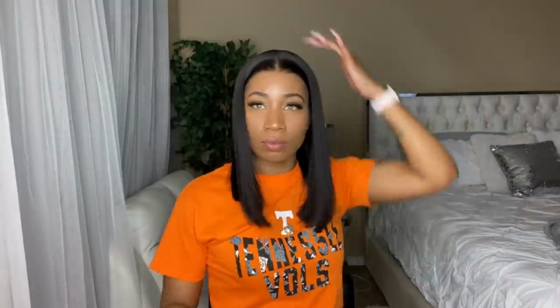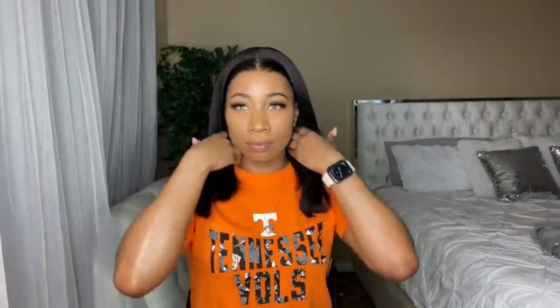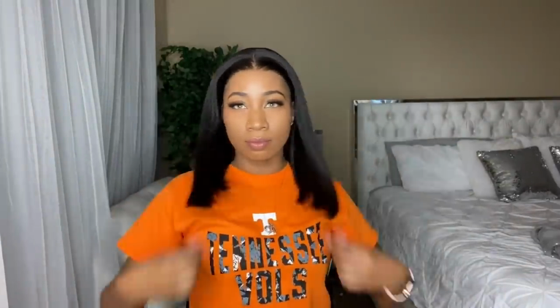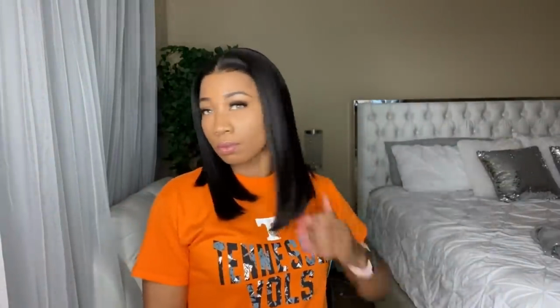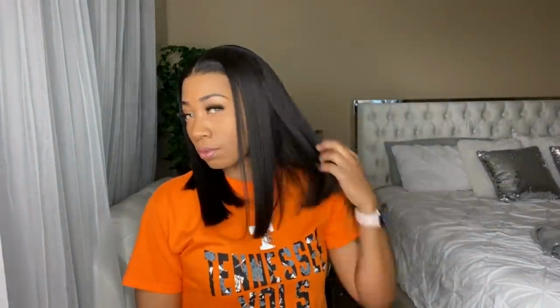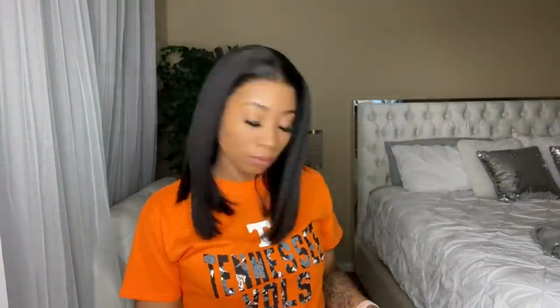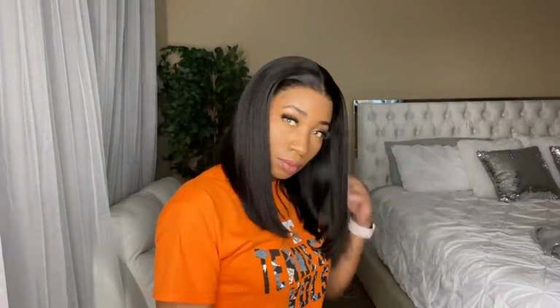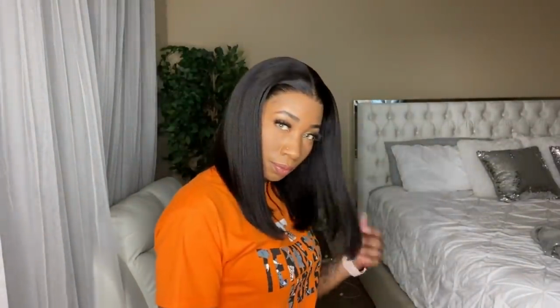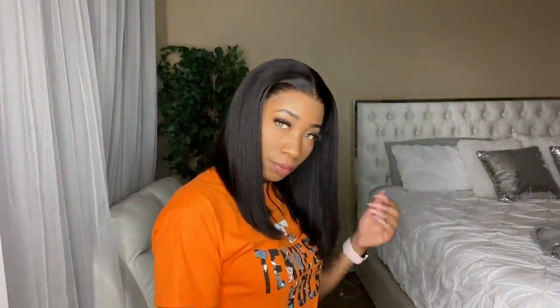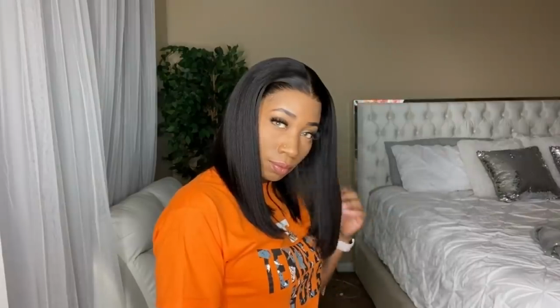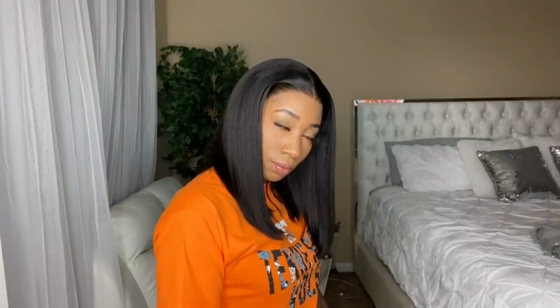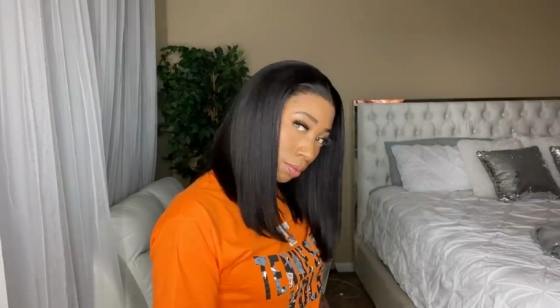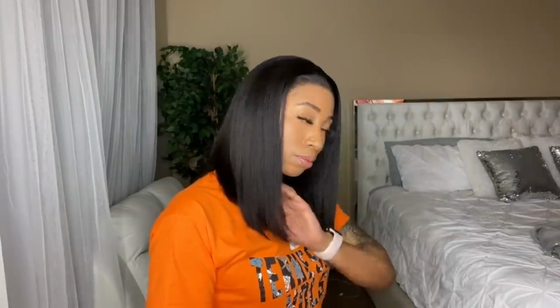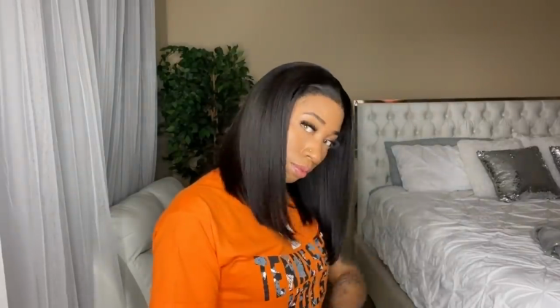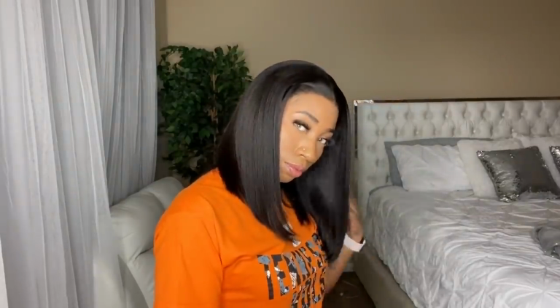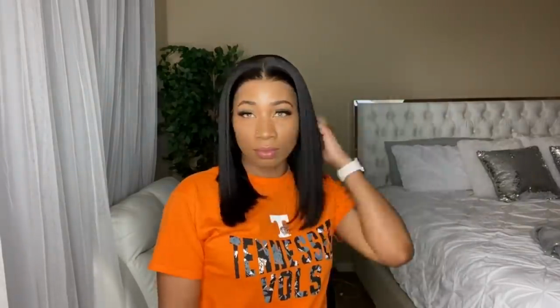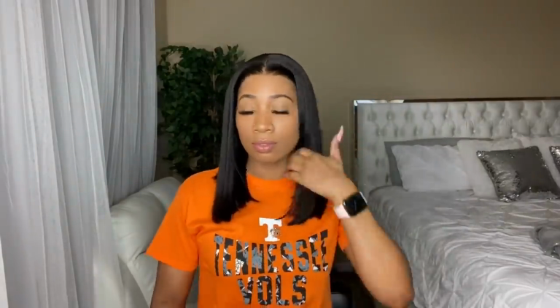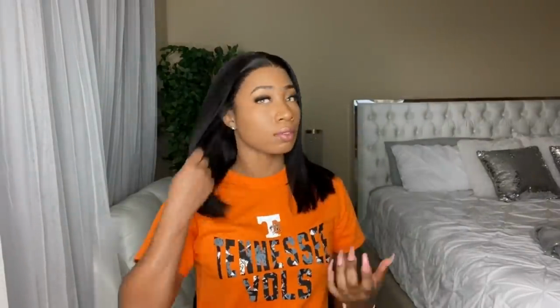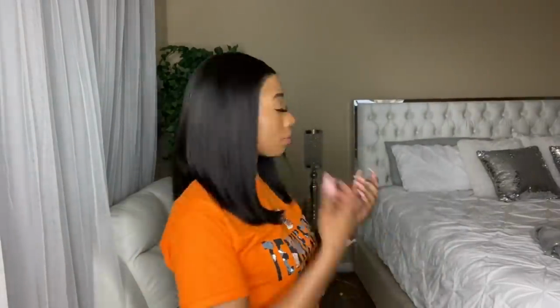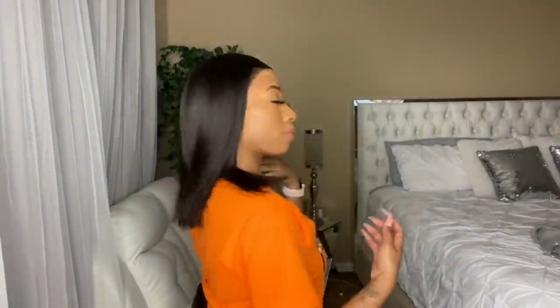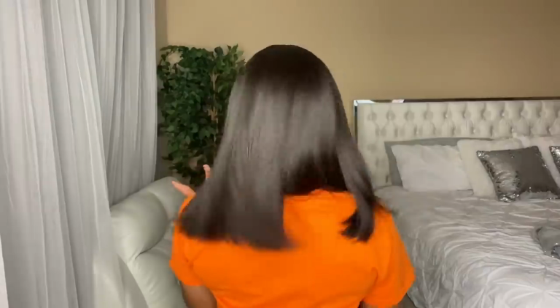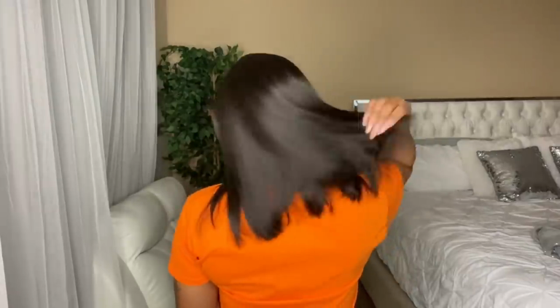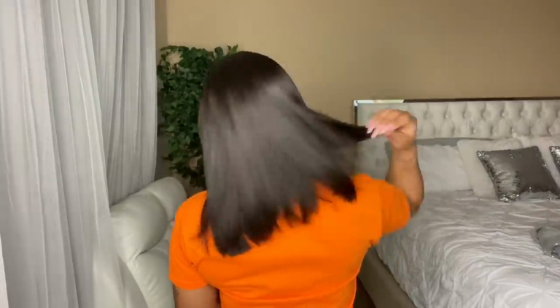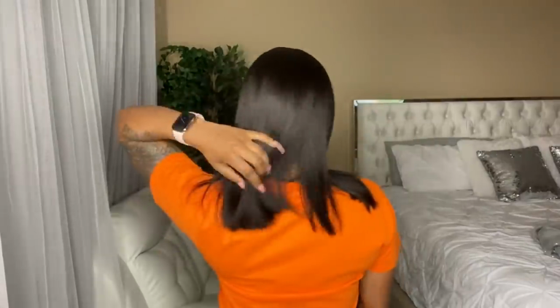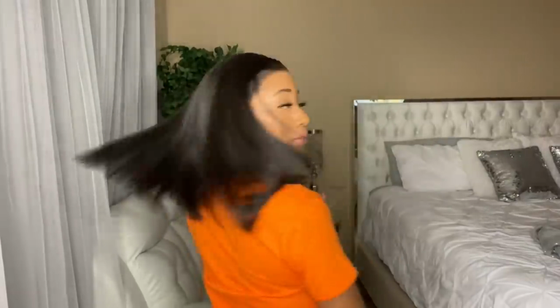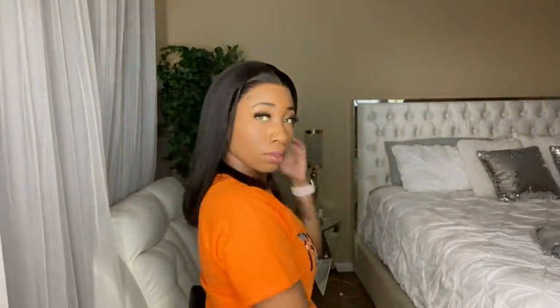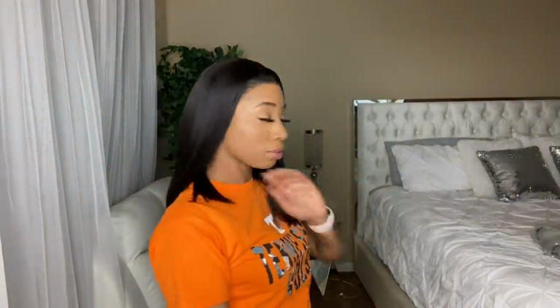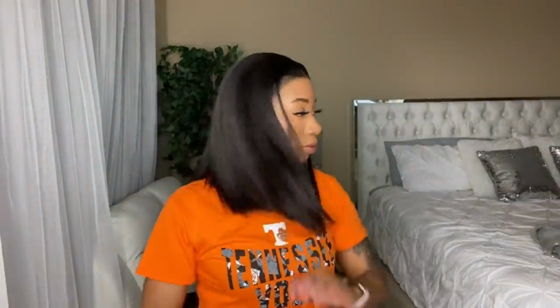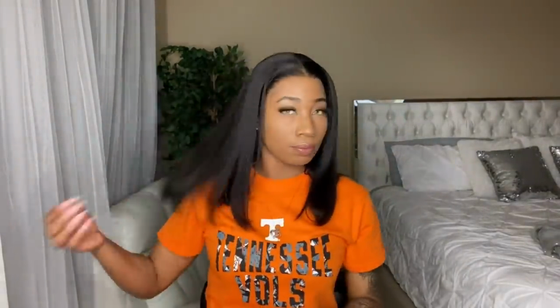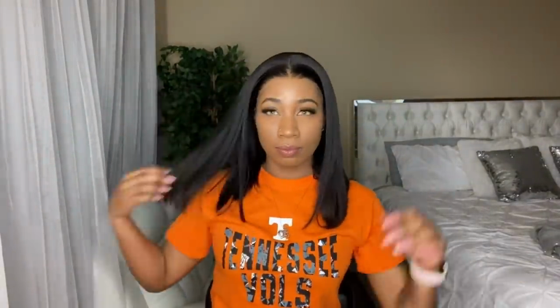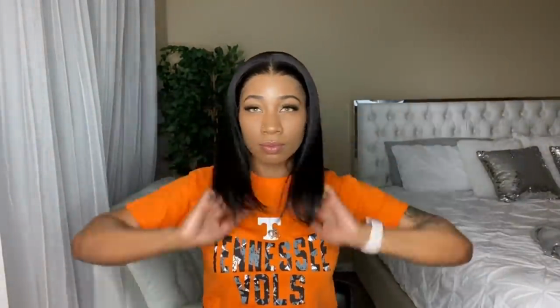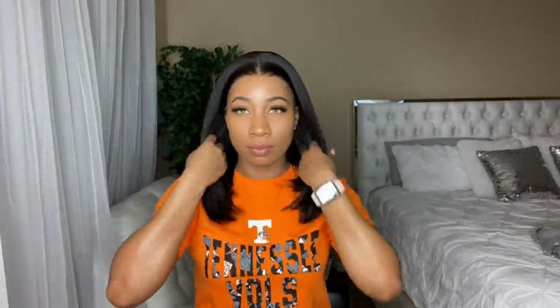Anyways, here is the flawless look — I am definitely feeling it! So if you have any questions or if you have tried this hair company, make sure you leave it down below.